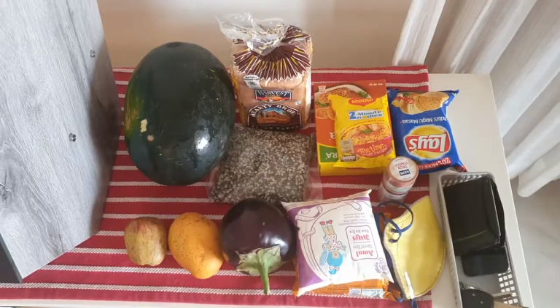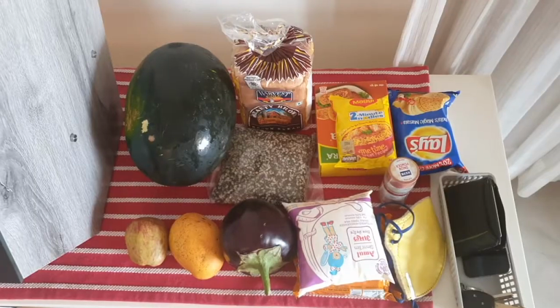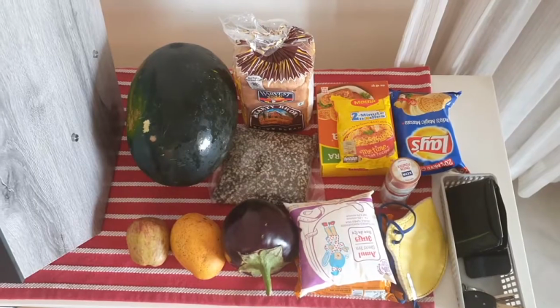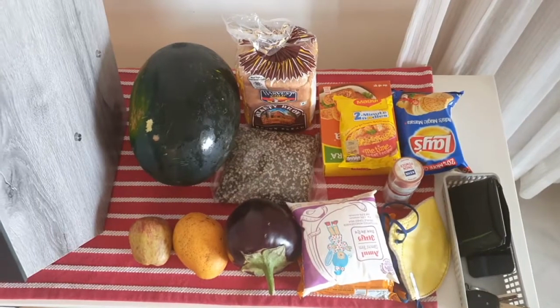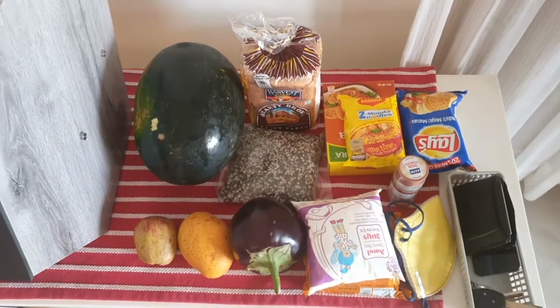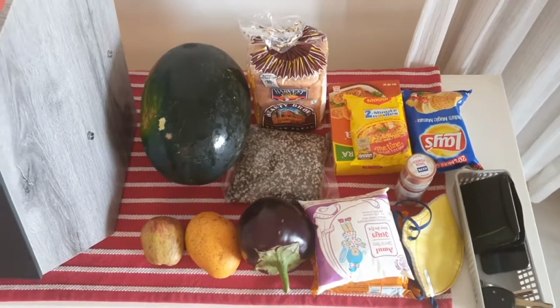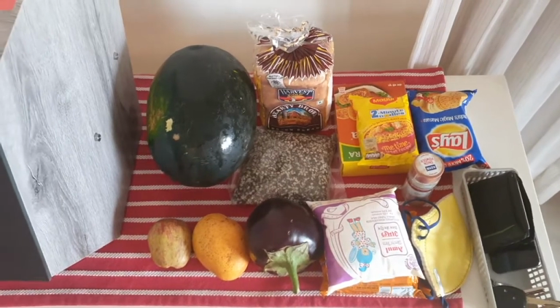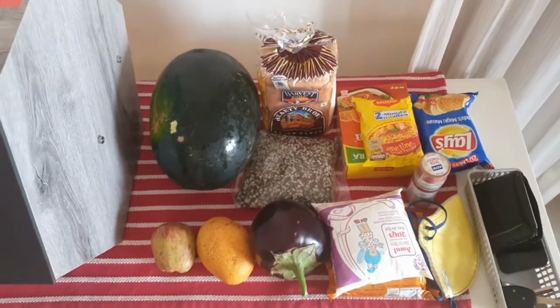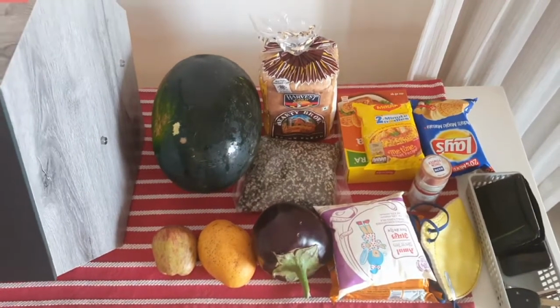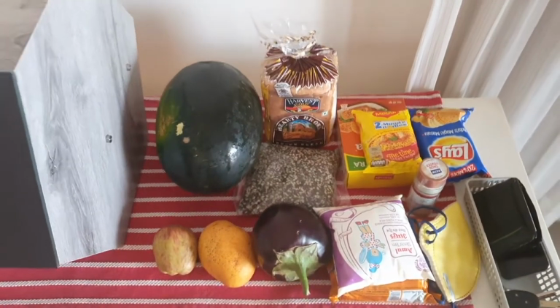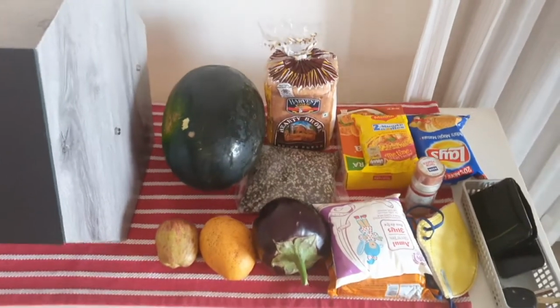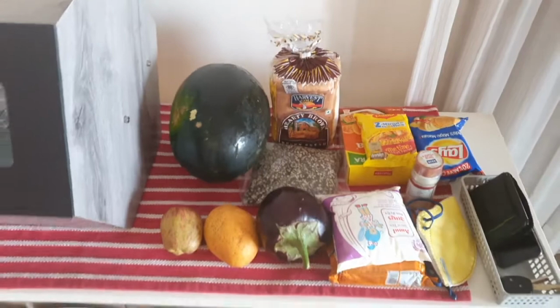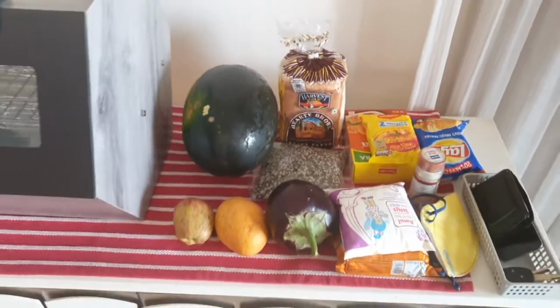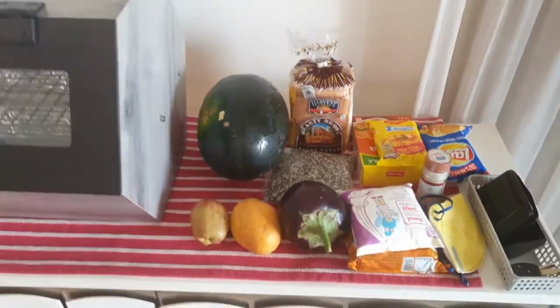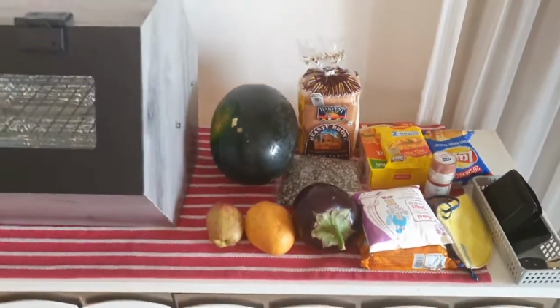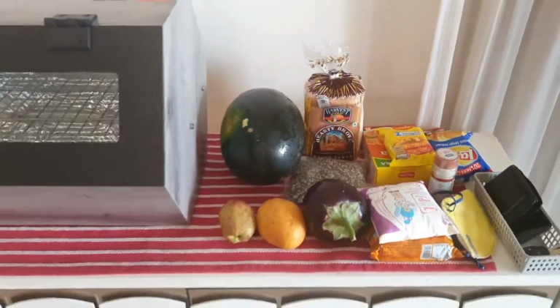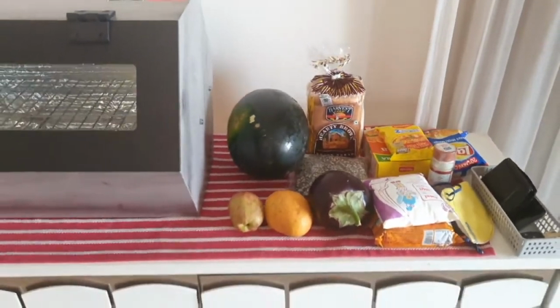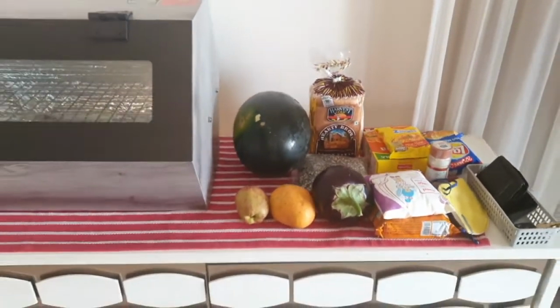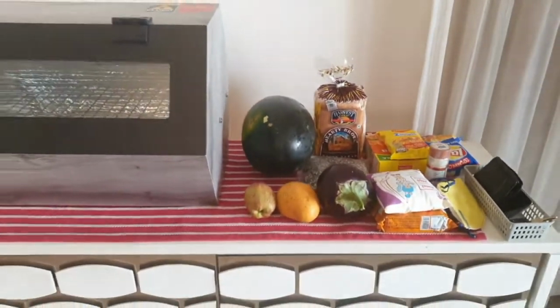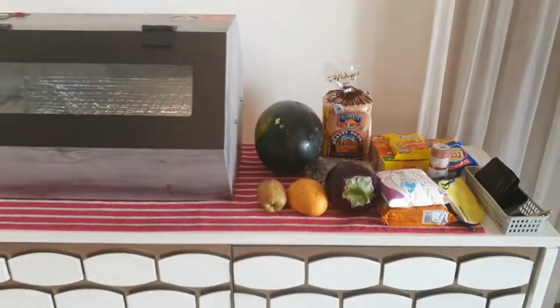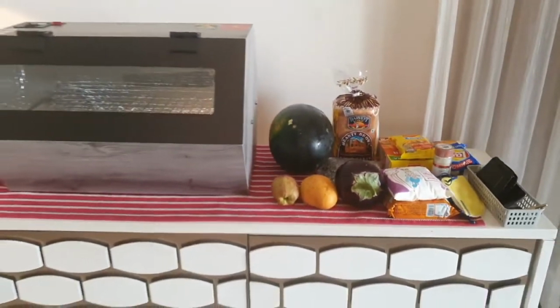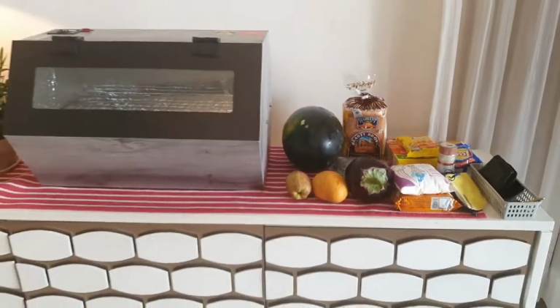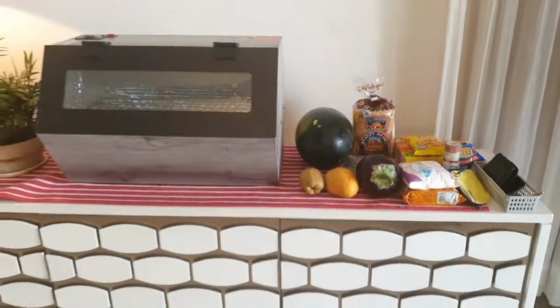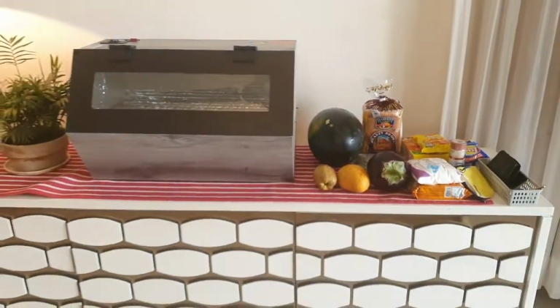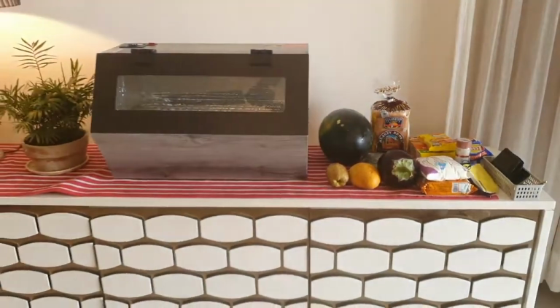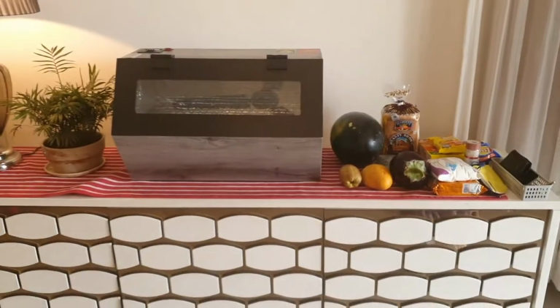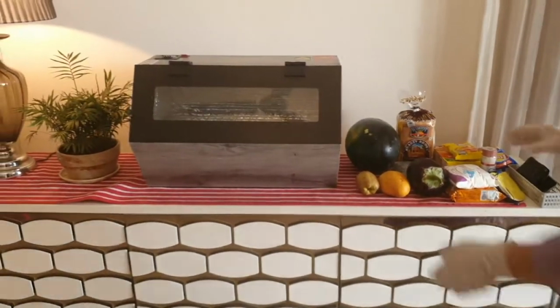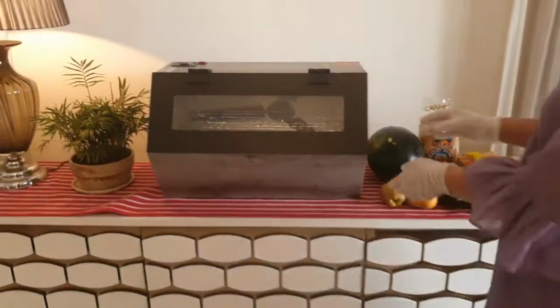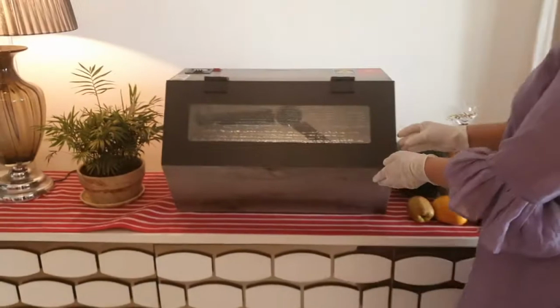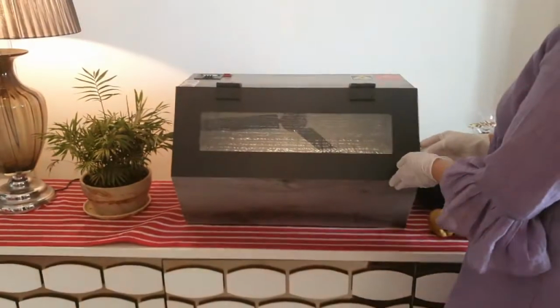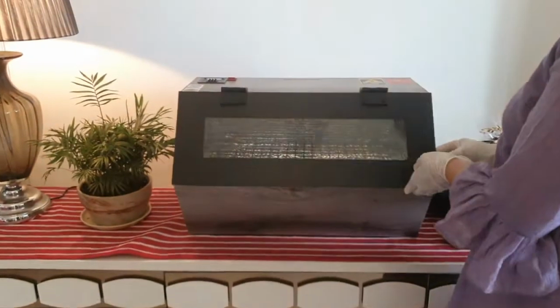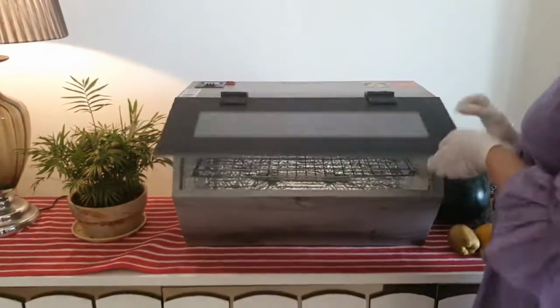At this unreliable time, we cannot really be sure about the things we bring from outside, as any of them might be a carrier of coronavirus.